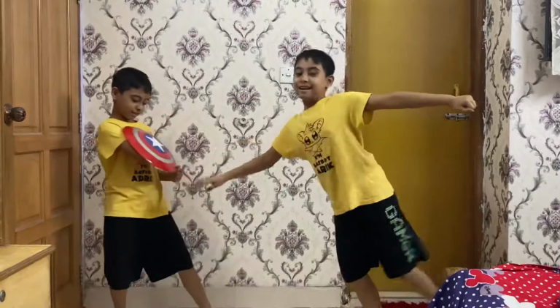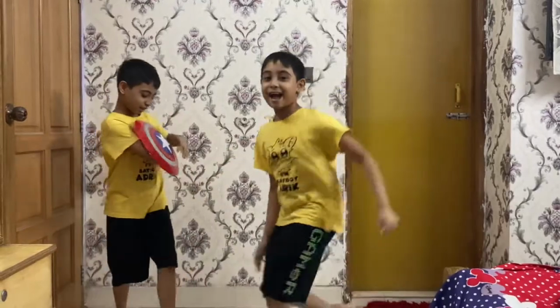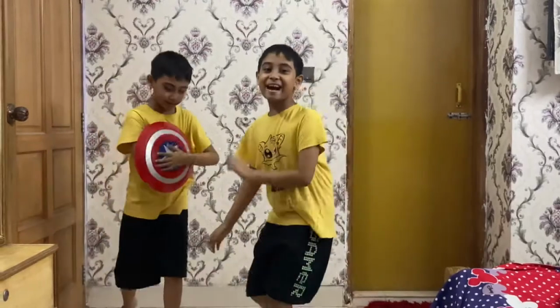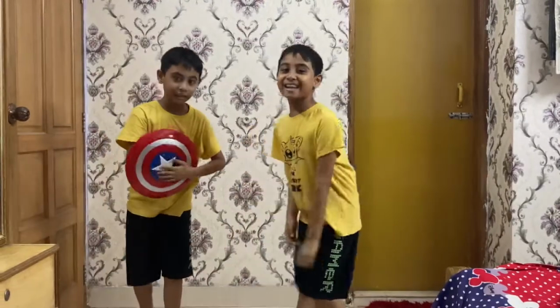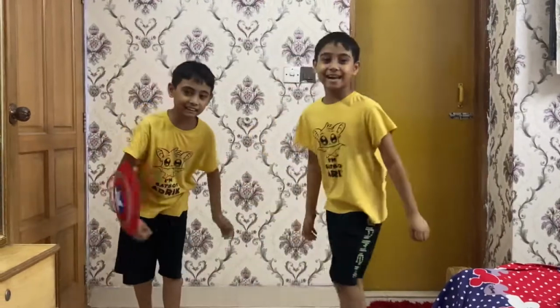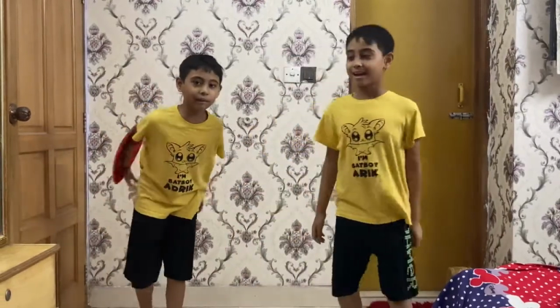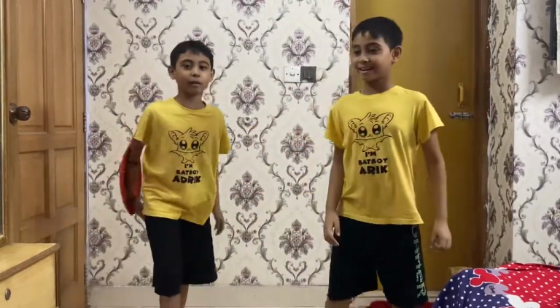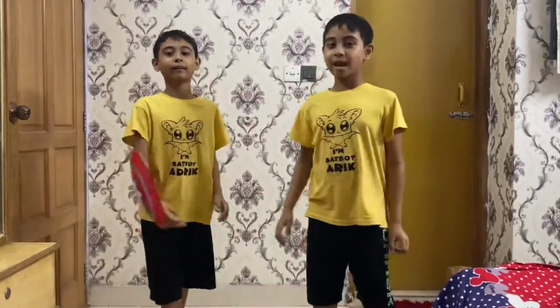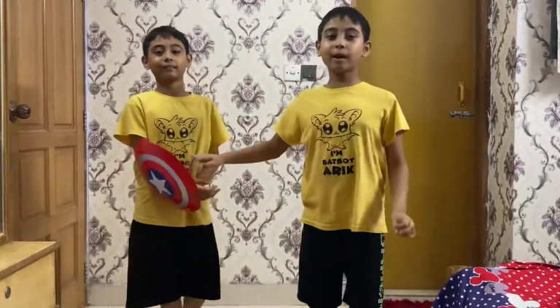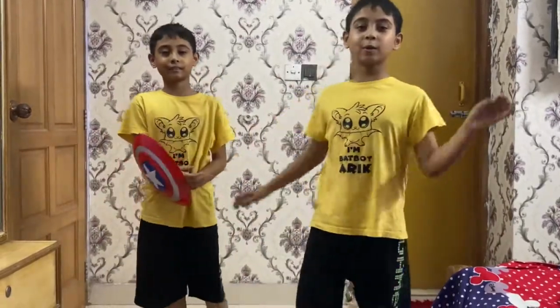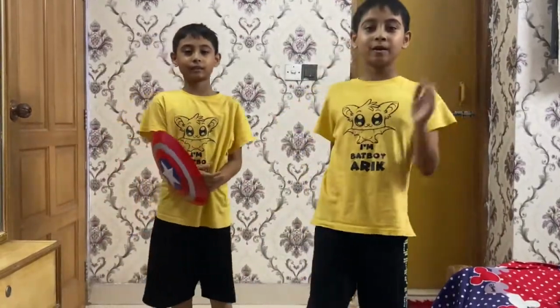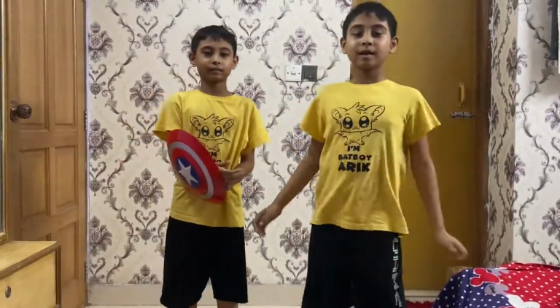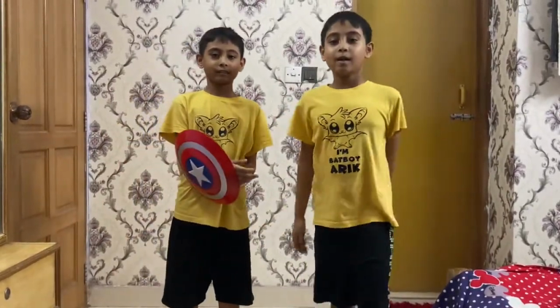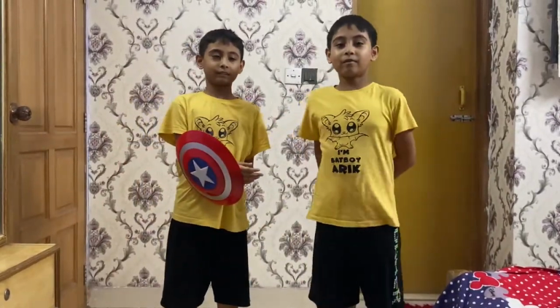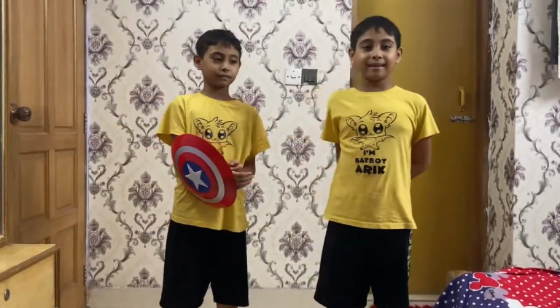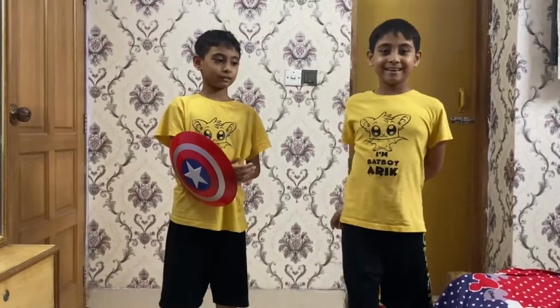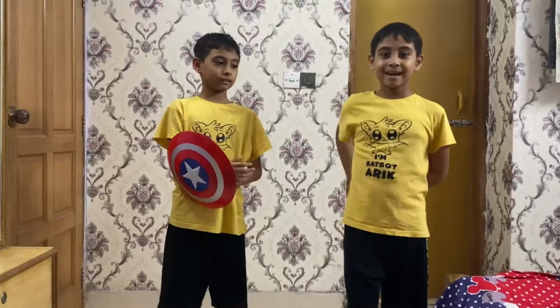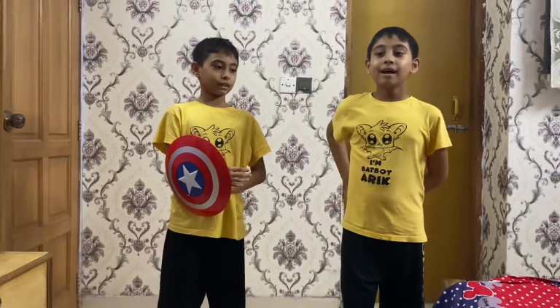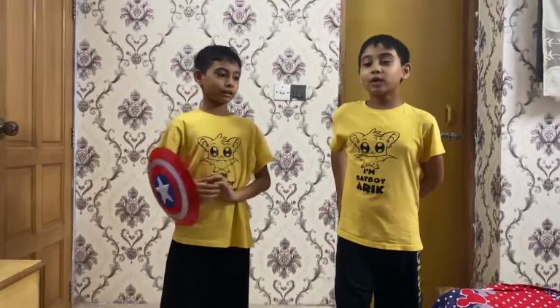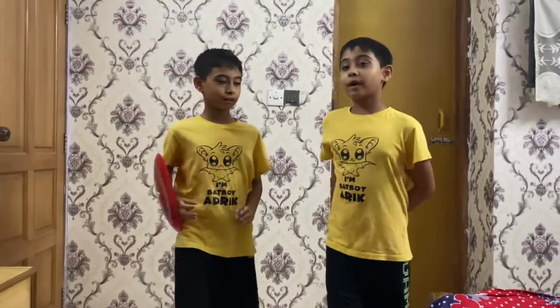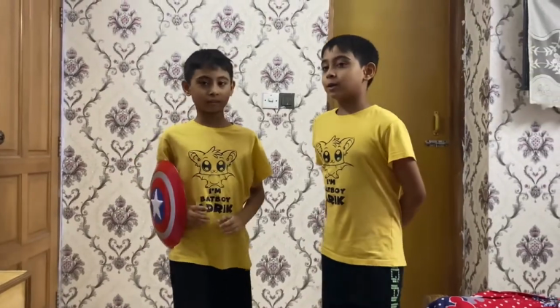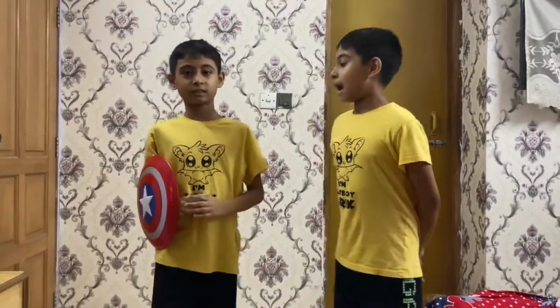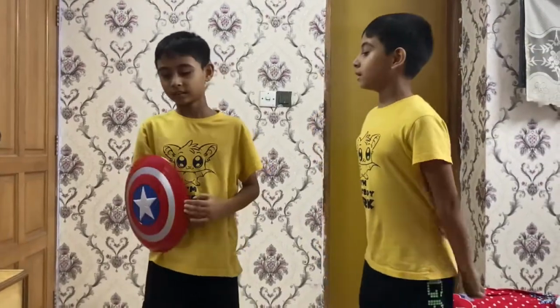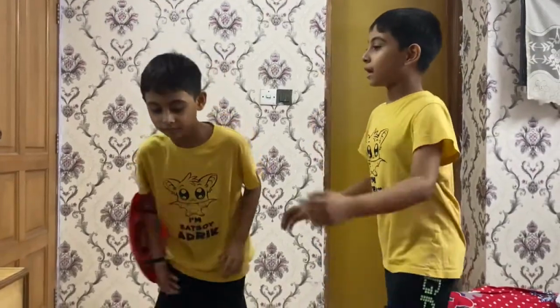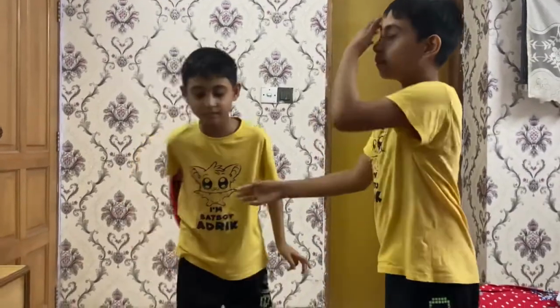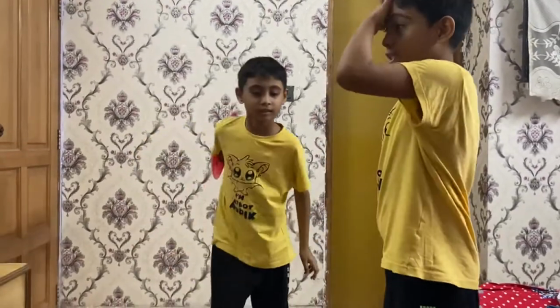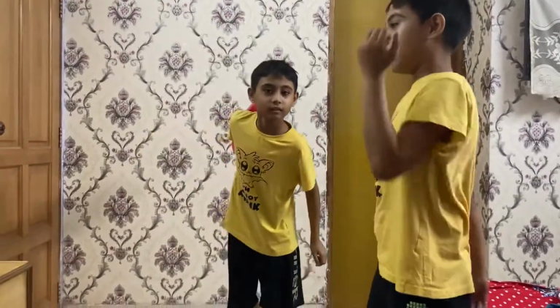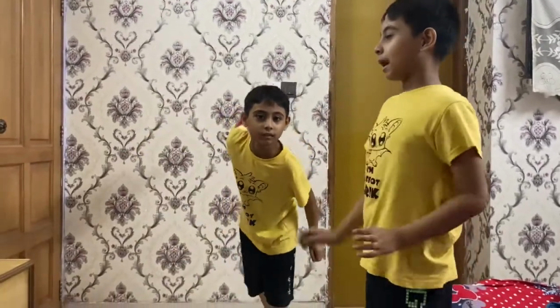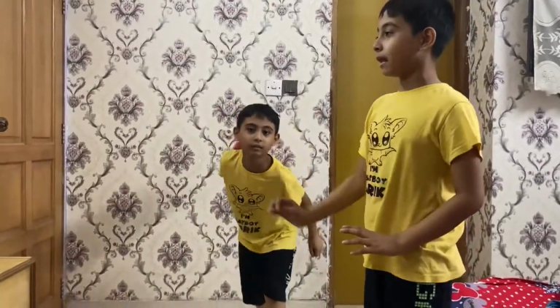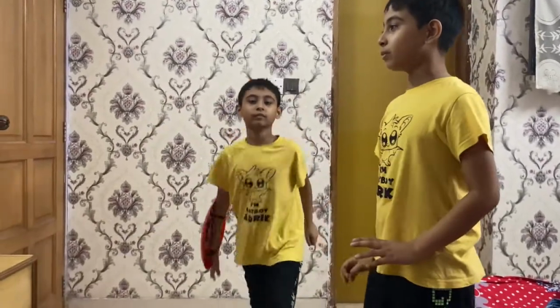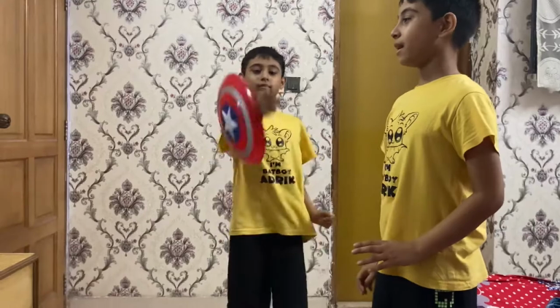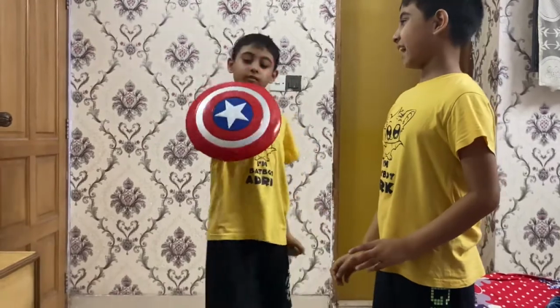Hello guys, I'm so wonderful. How are you? We're fine. Today I'm going to show you our new Captain America shield that we're going to be catching.